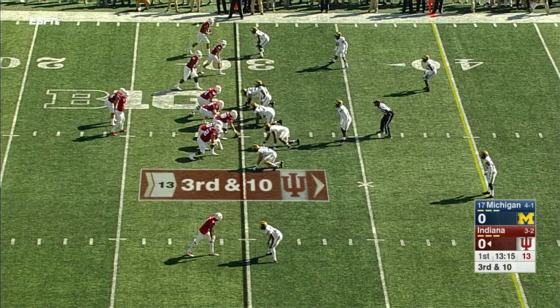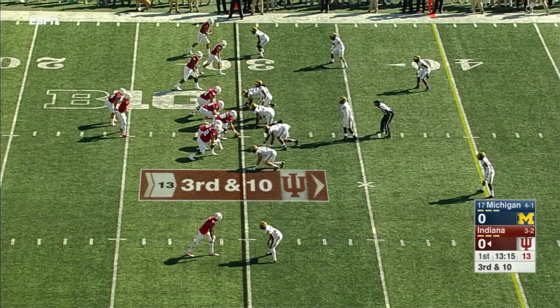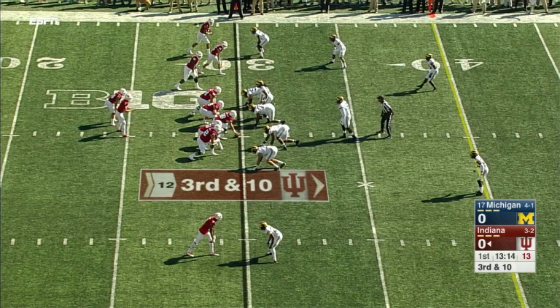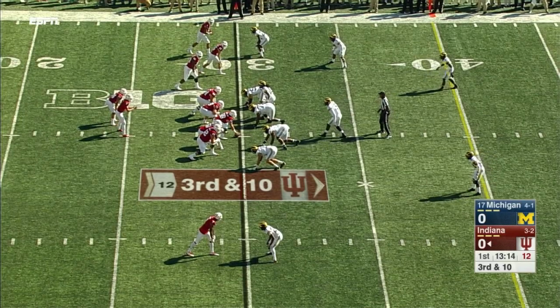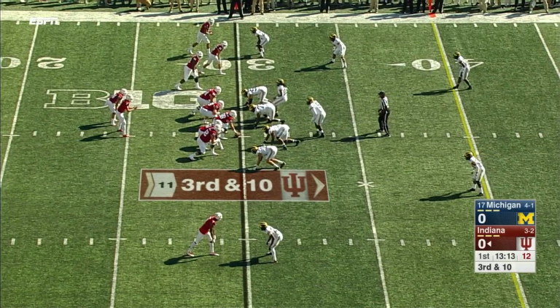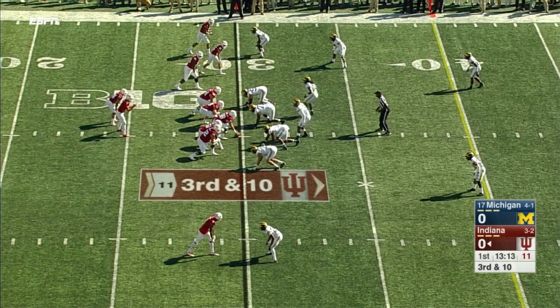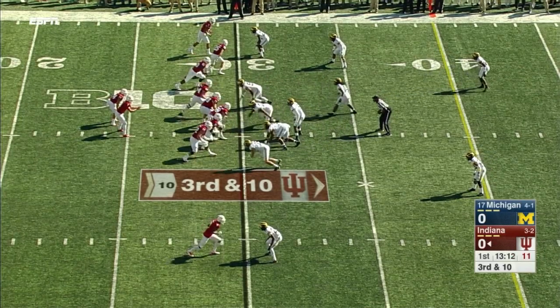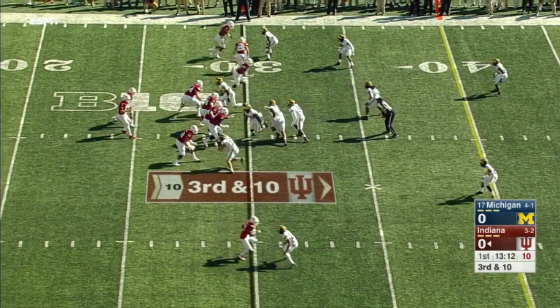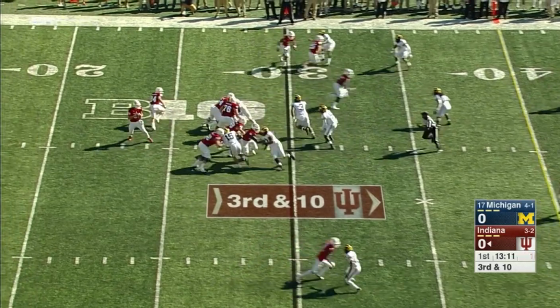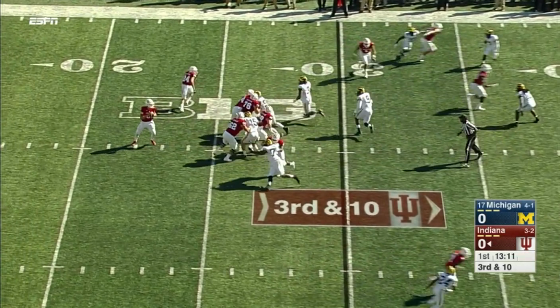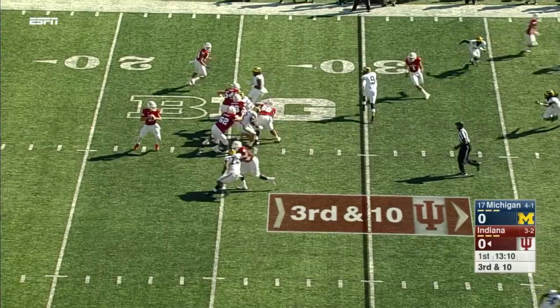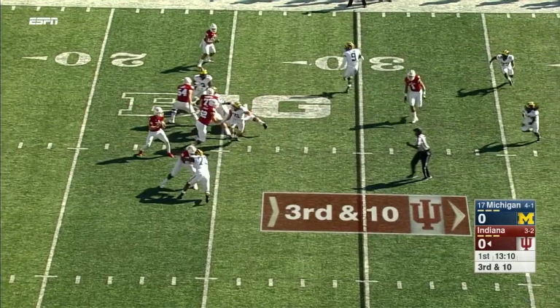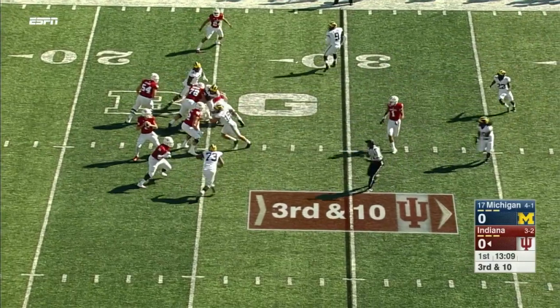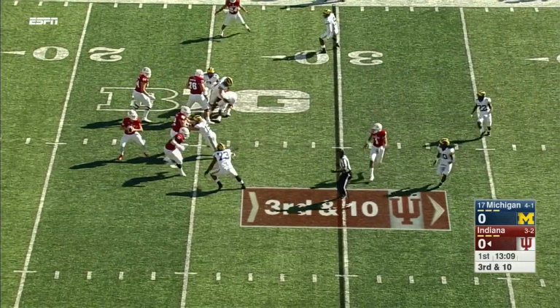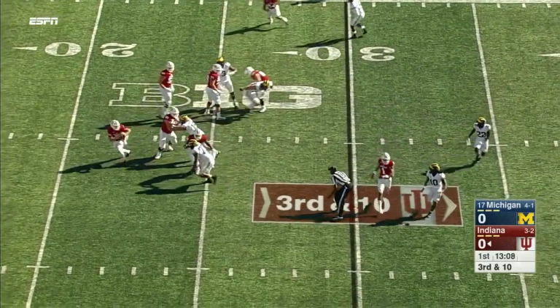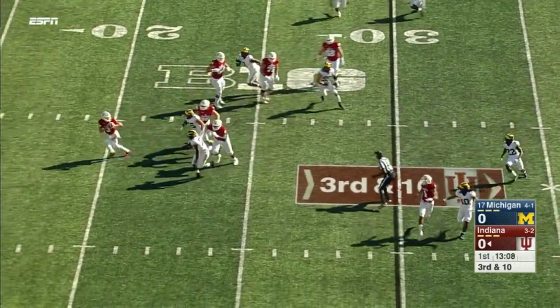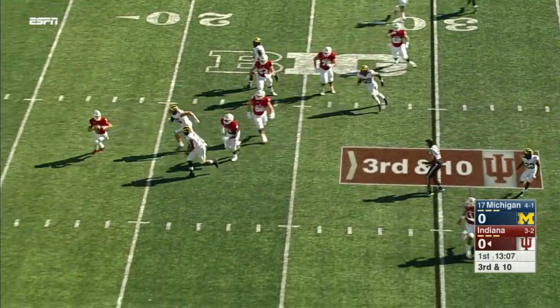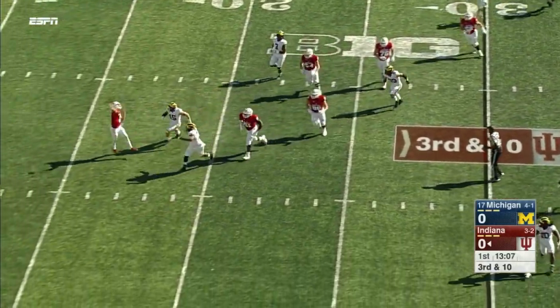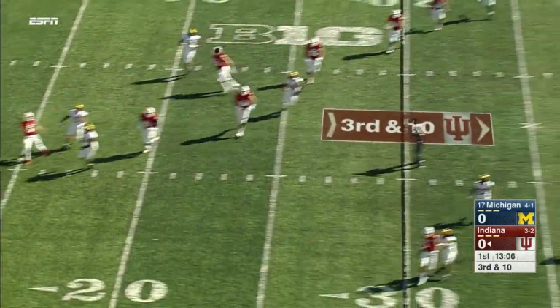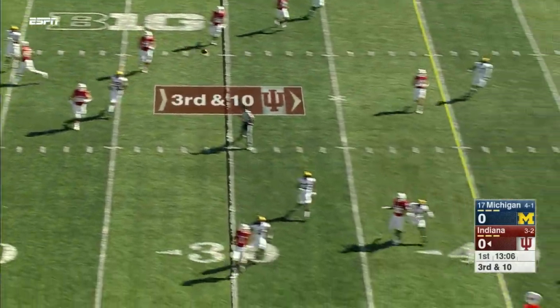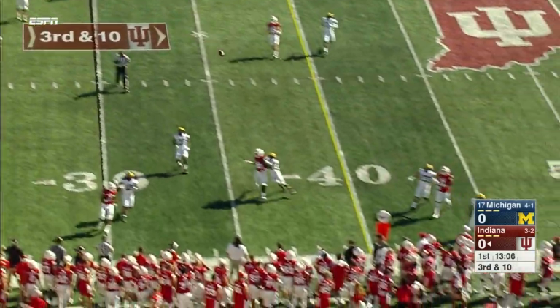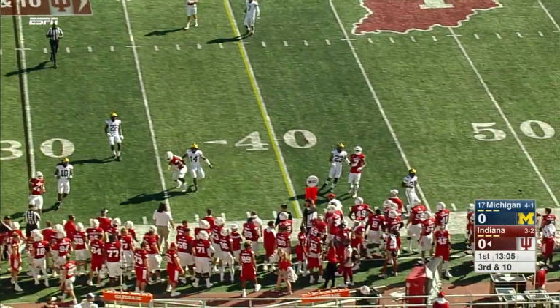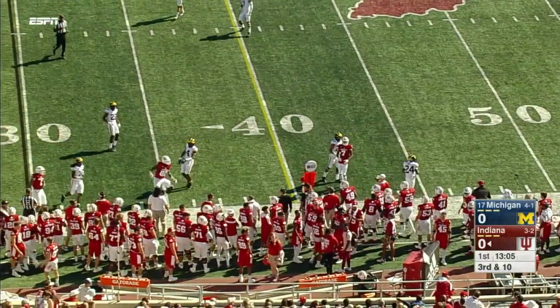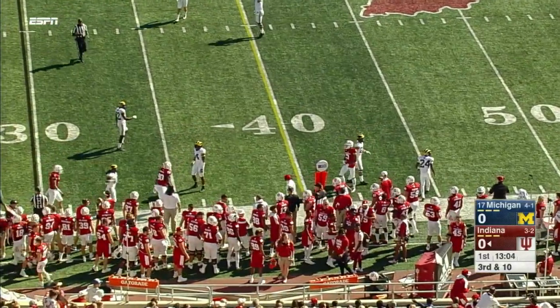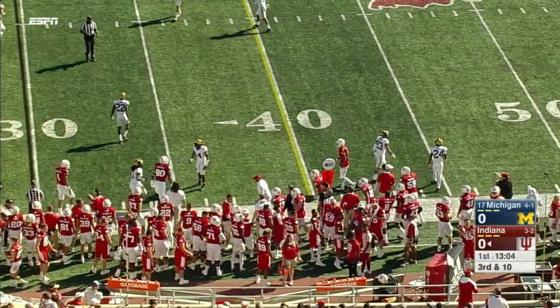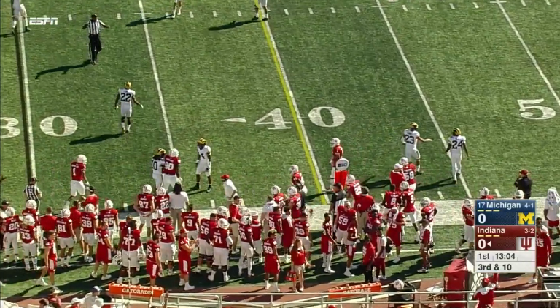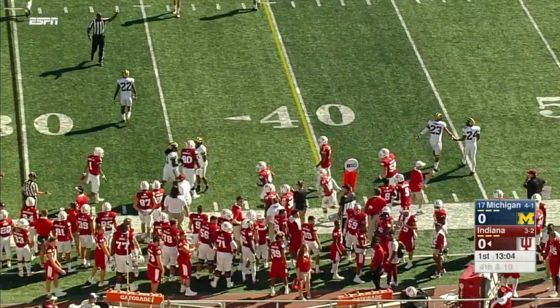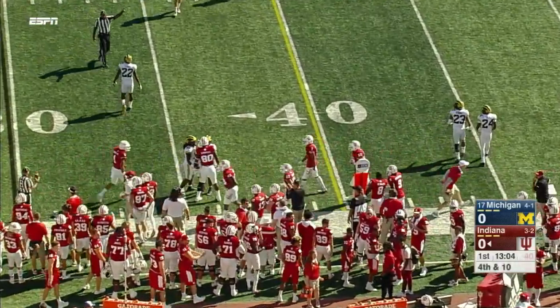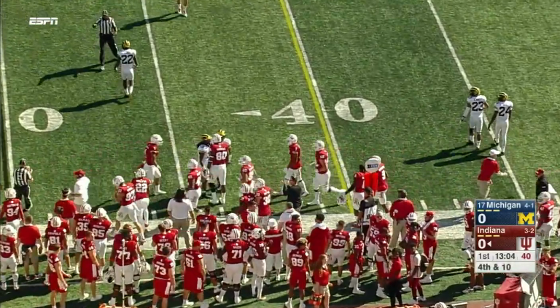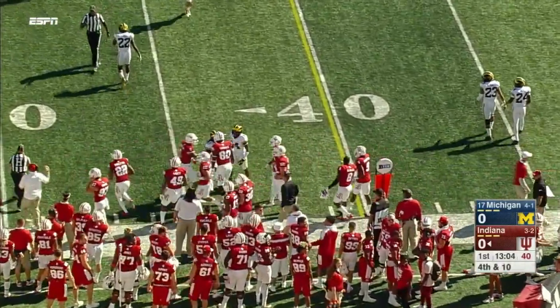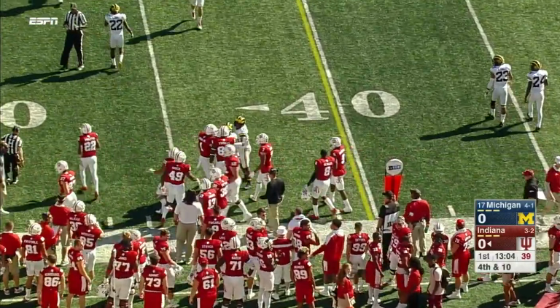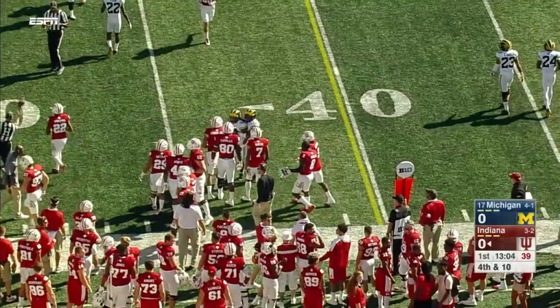Devin Bush shows blitz, now he'll back out. Only a four-man rush. Ramsey with time, now he'll extend the play and simply hurl it to the sideline. Well covered downfield by Michigan, and it'll be a punt to start the game for Indiana.